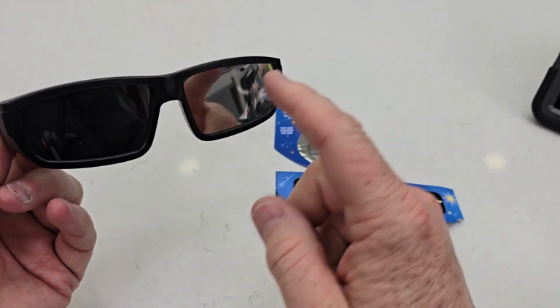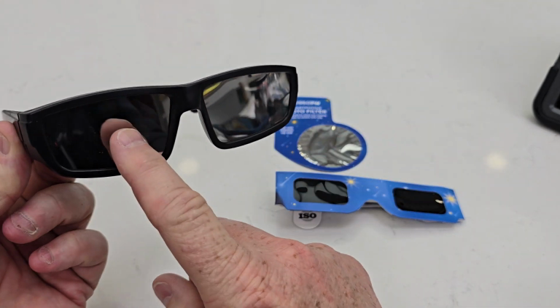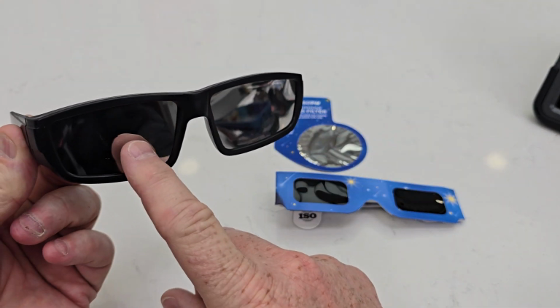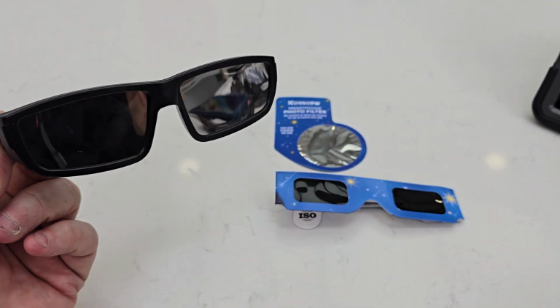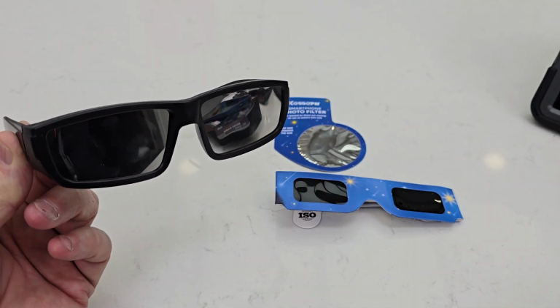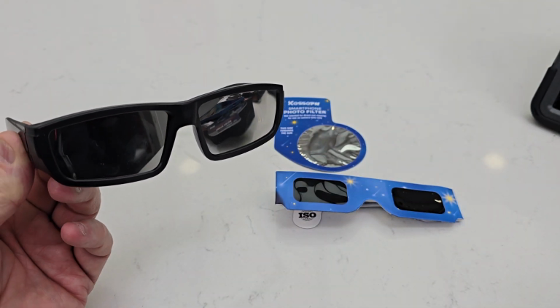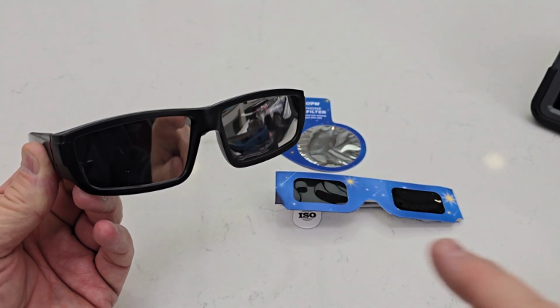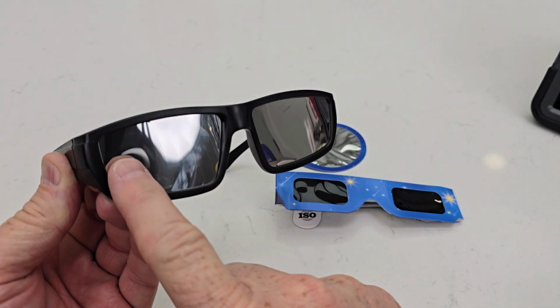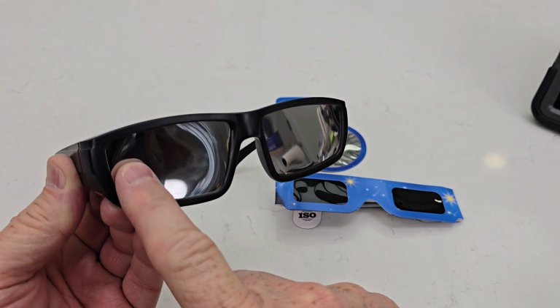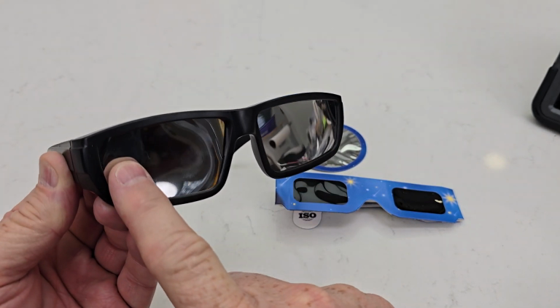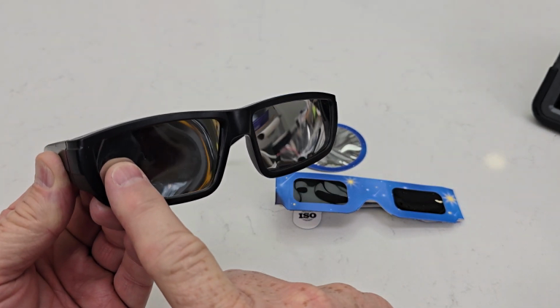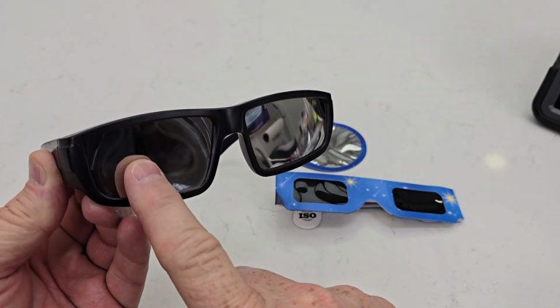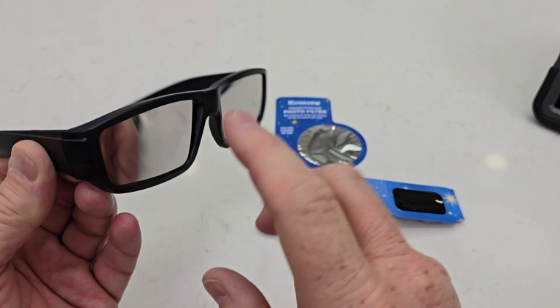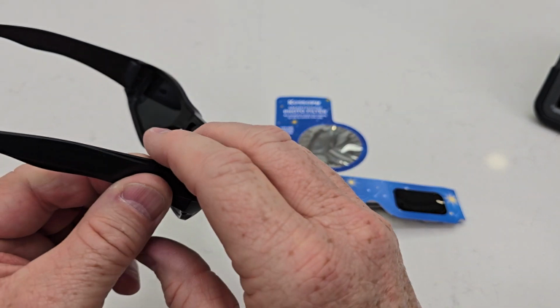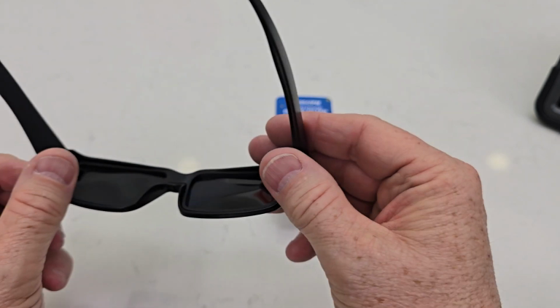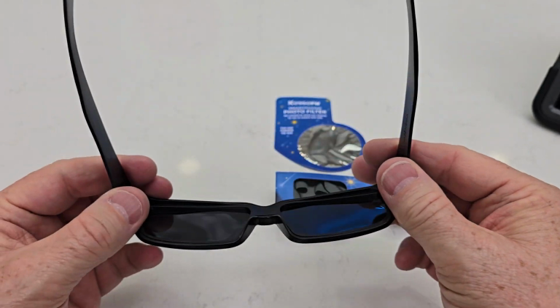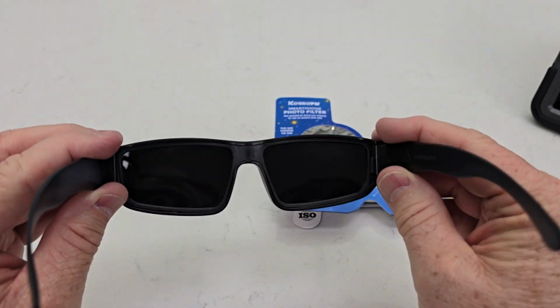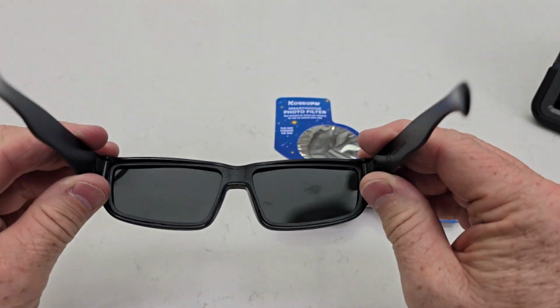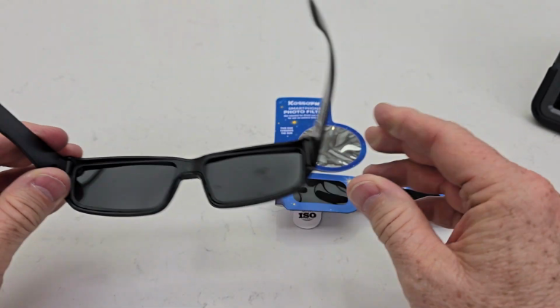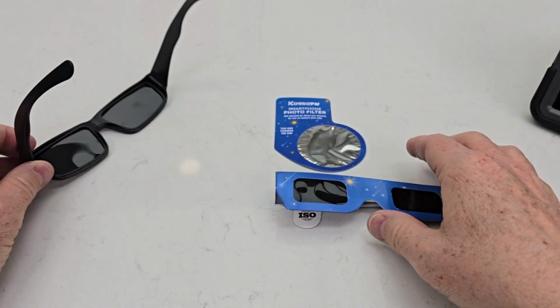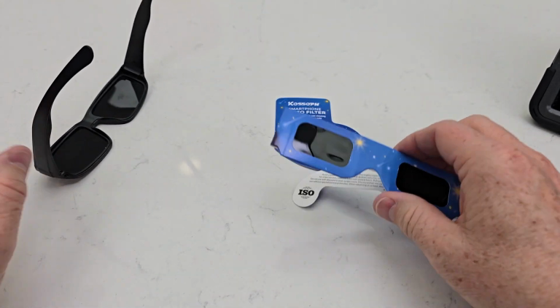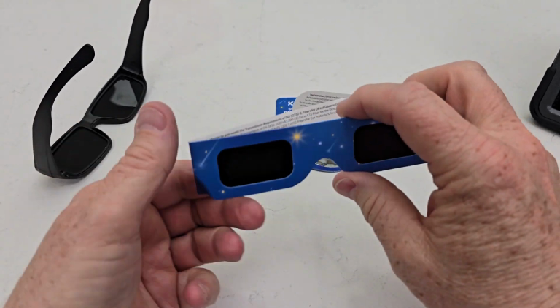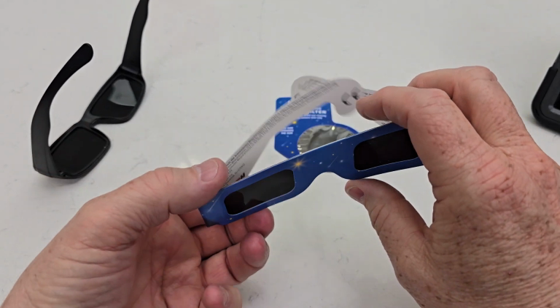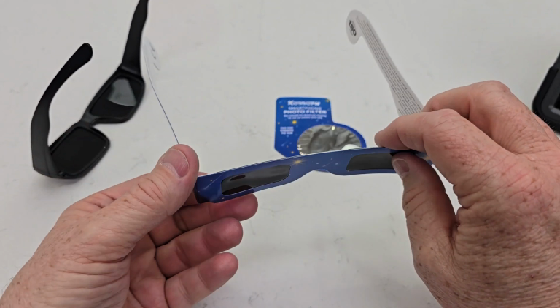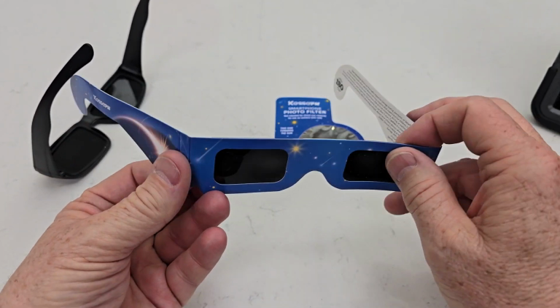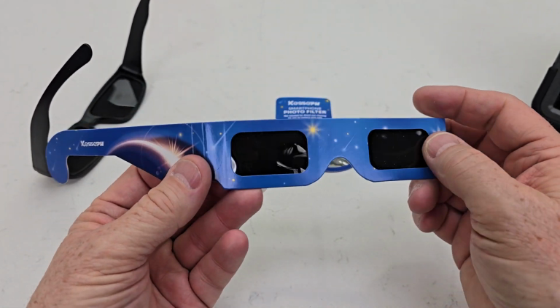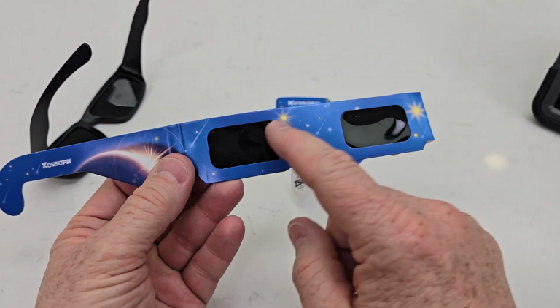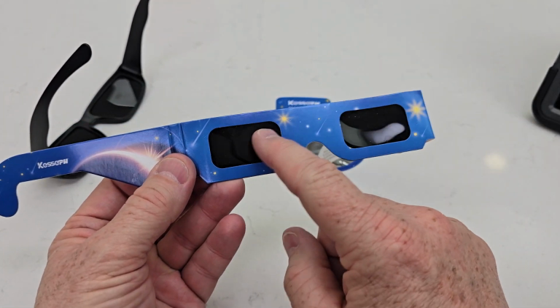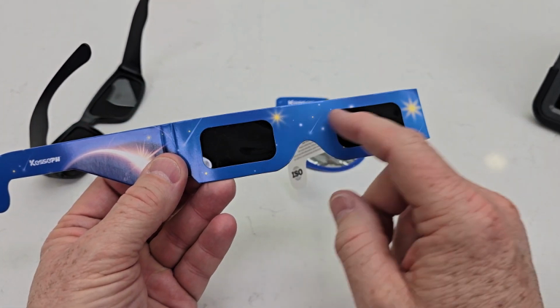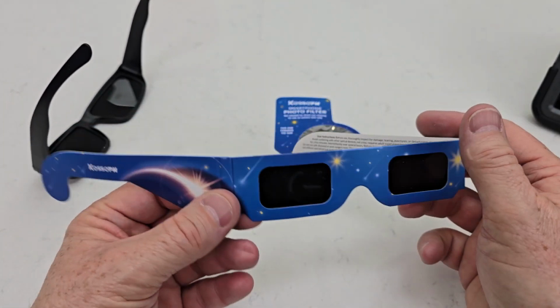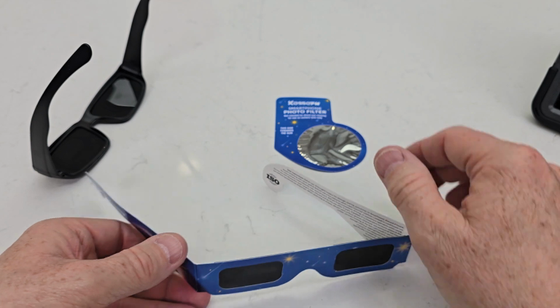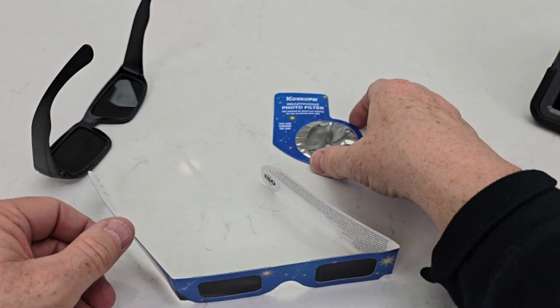These are made by Key Yalu. These are kind of like a hard plastic, and these are kind of like a cardboard, but they have a lens in there that we can look up at the sun with.